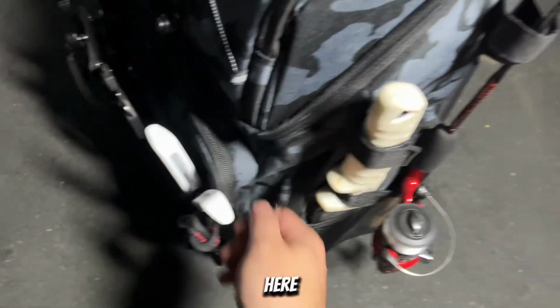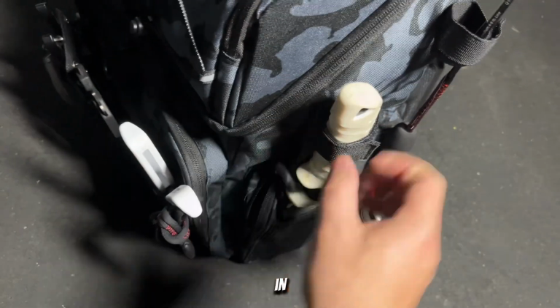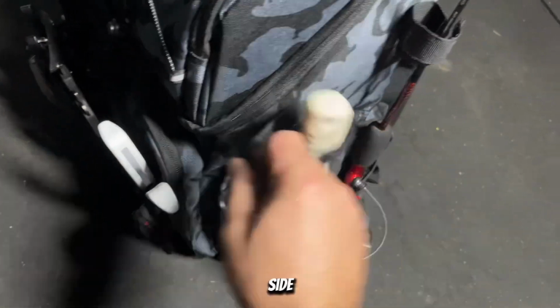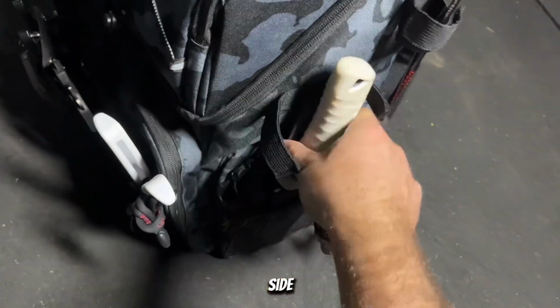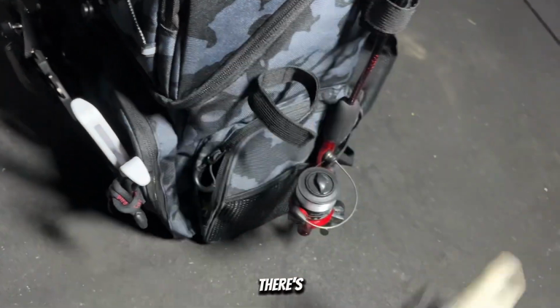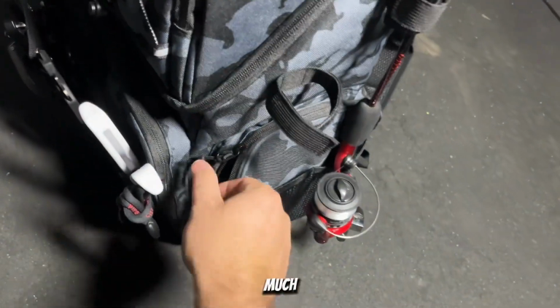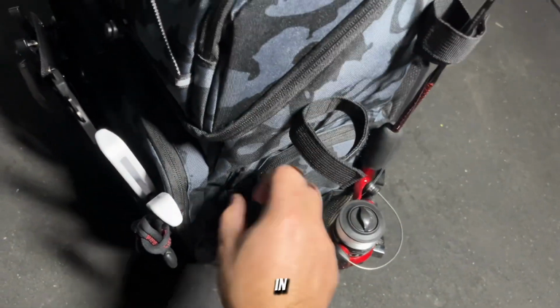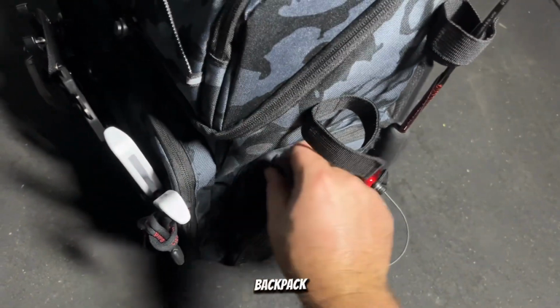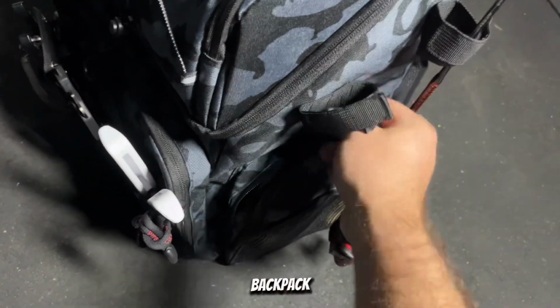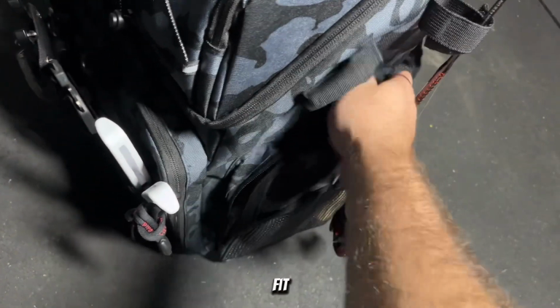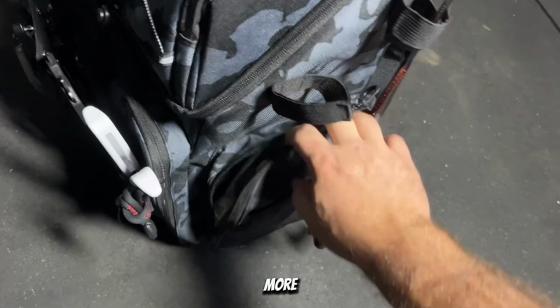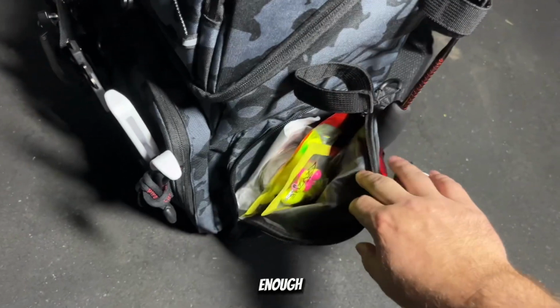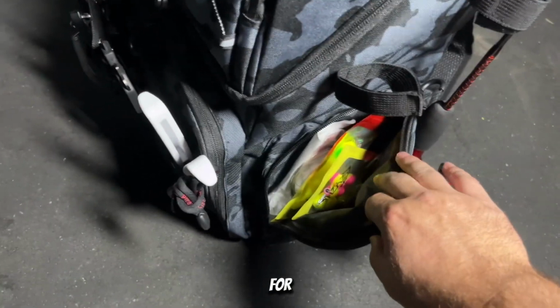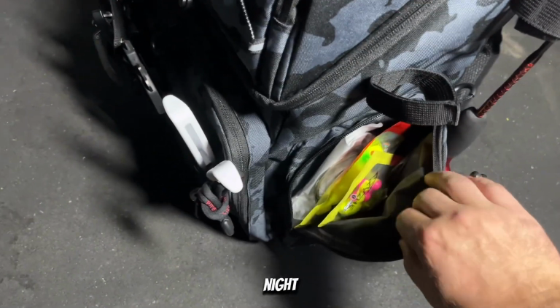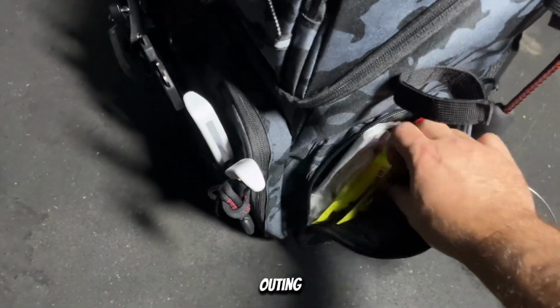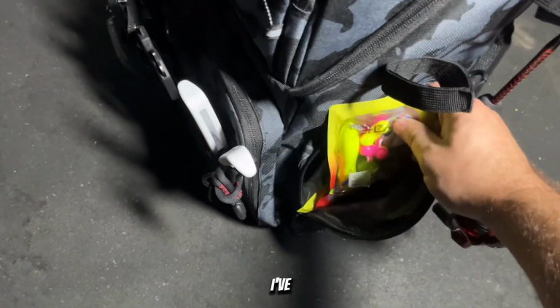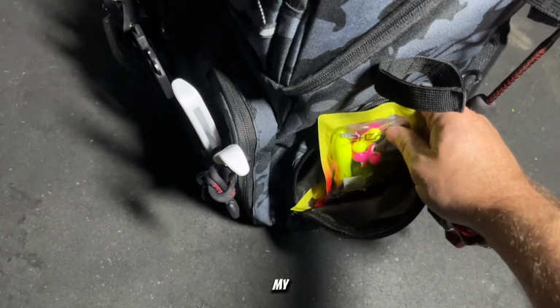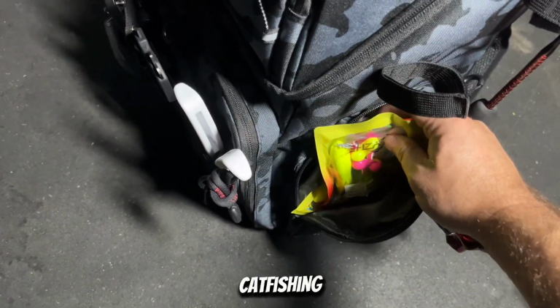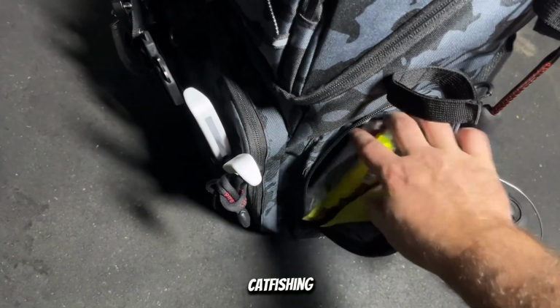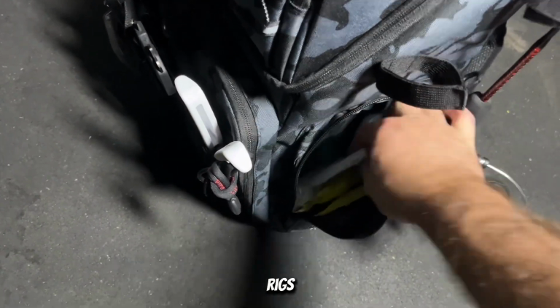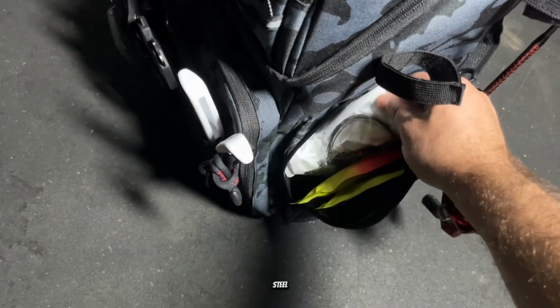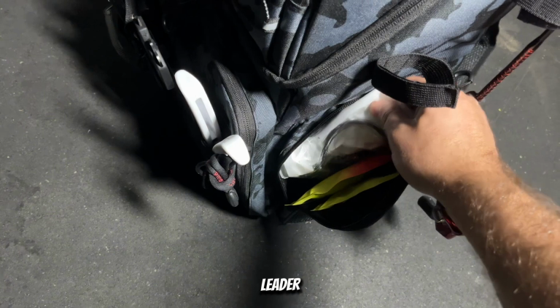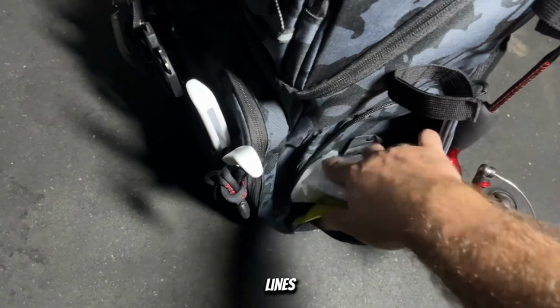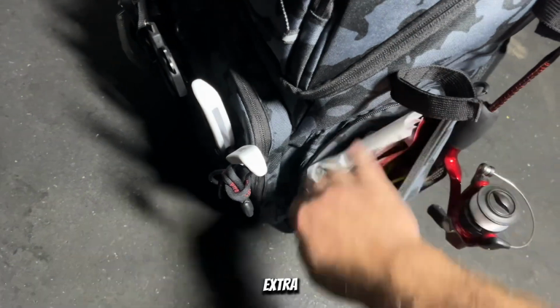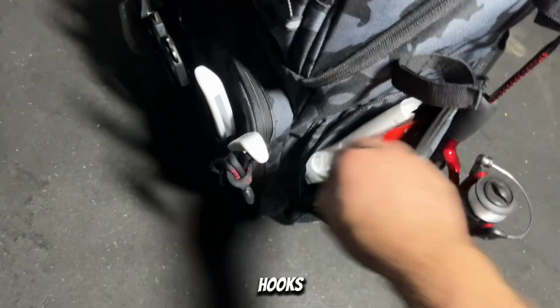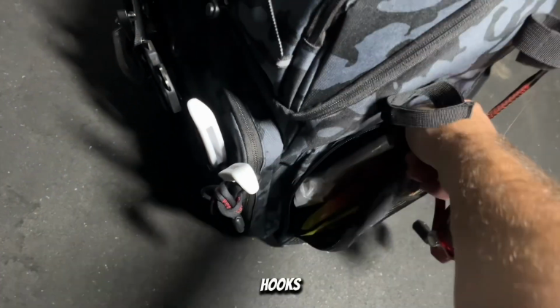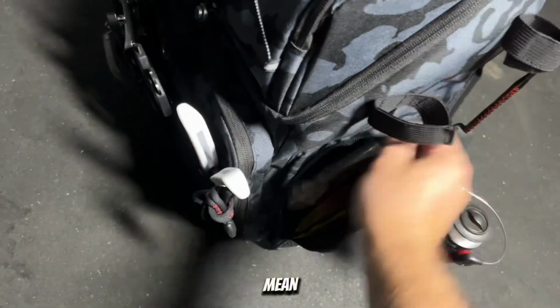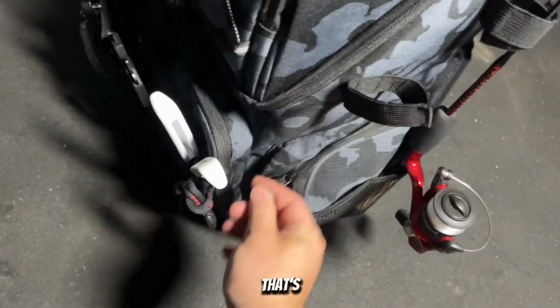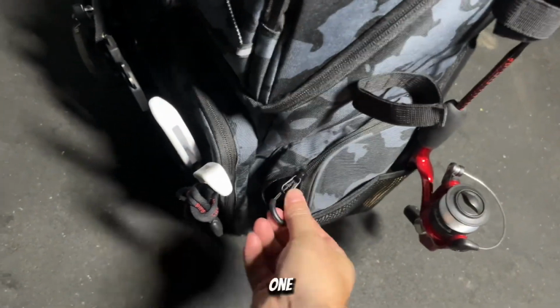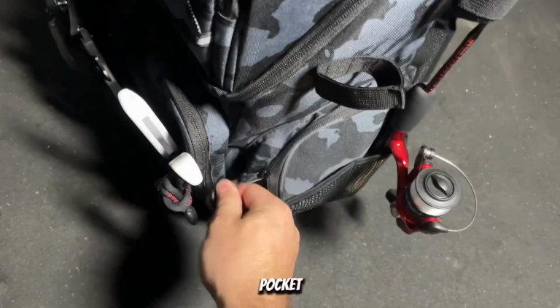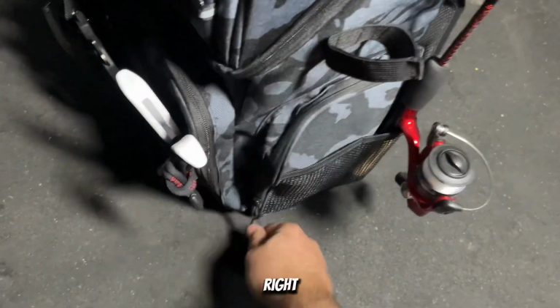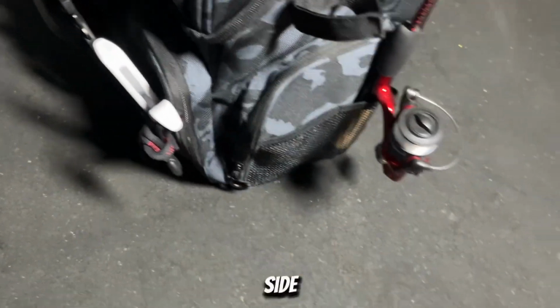Here on the side there's so much space in this backpack you can fit more than enough for your night outing. I've got all my extra catfishing rigs, steel leader lines, extra sets of hooks — and that's just in one pocket right here on the side.